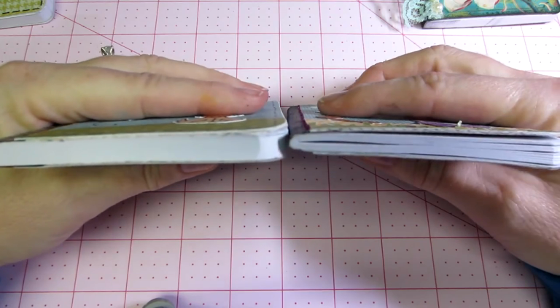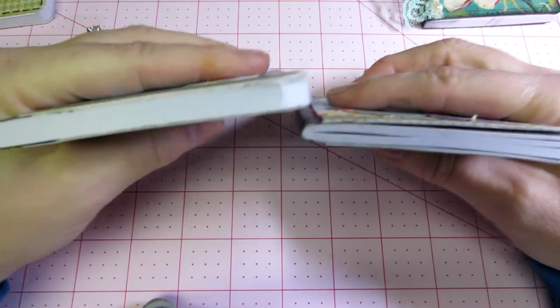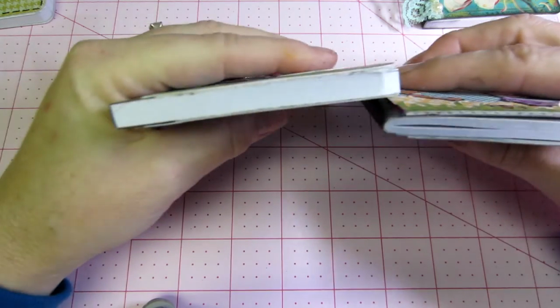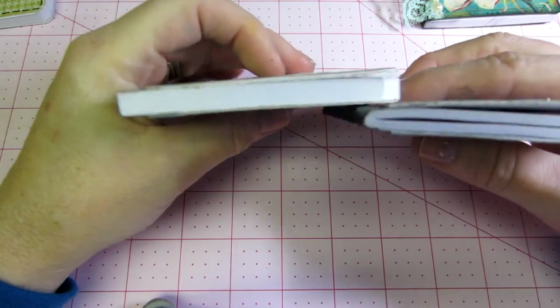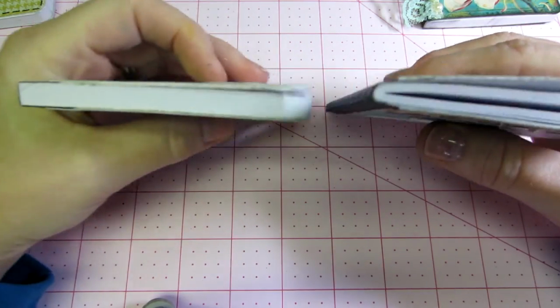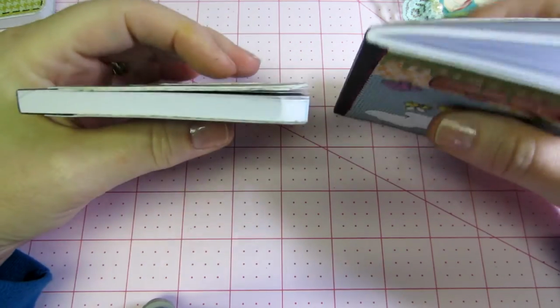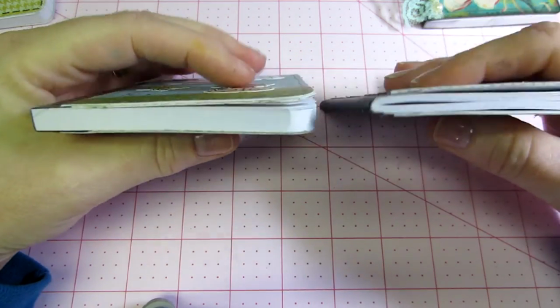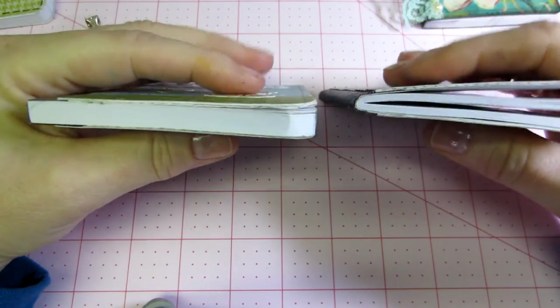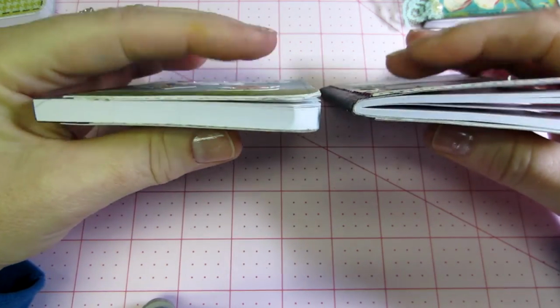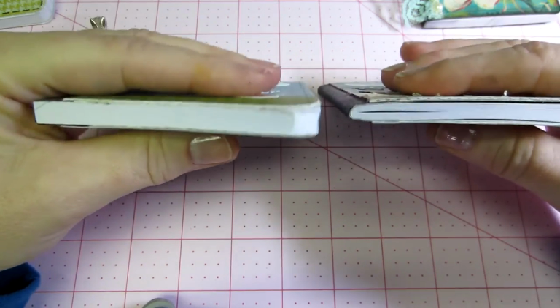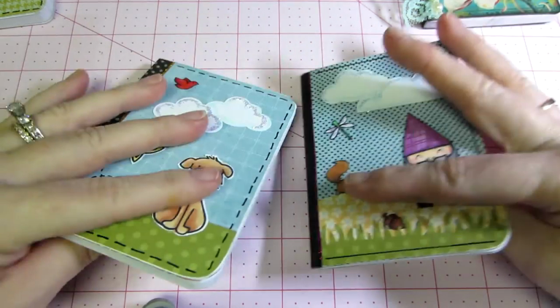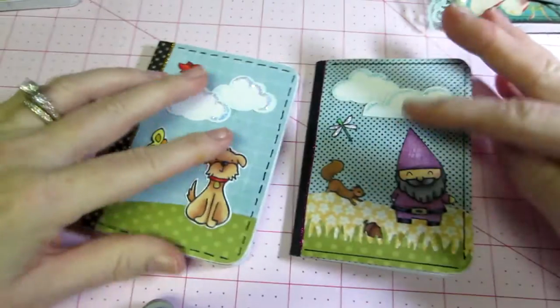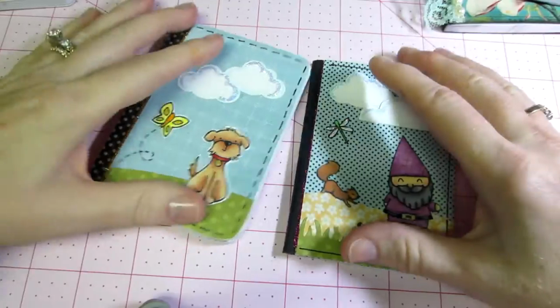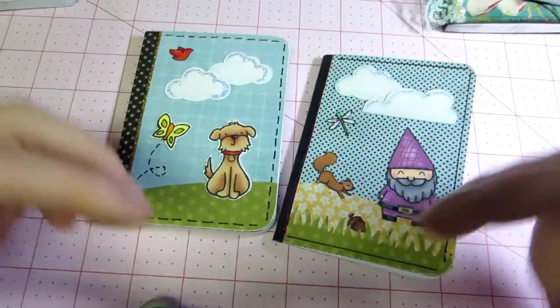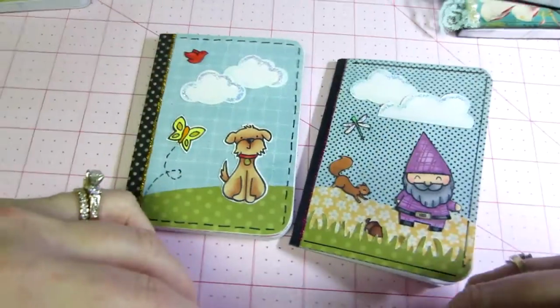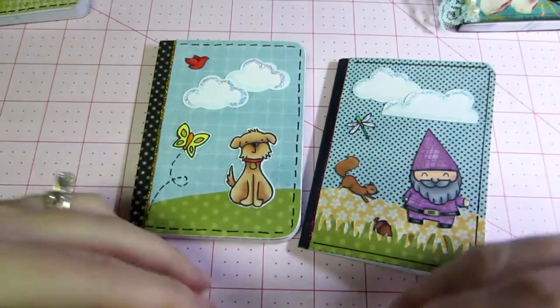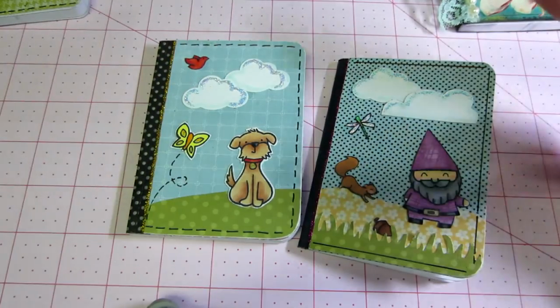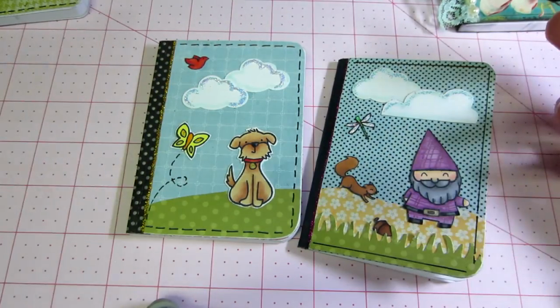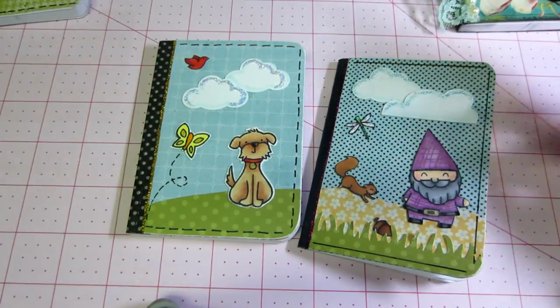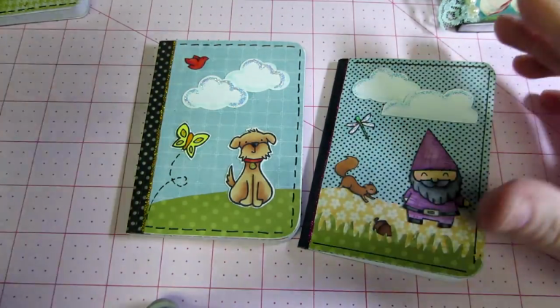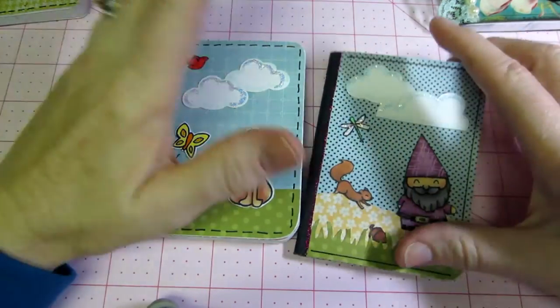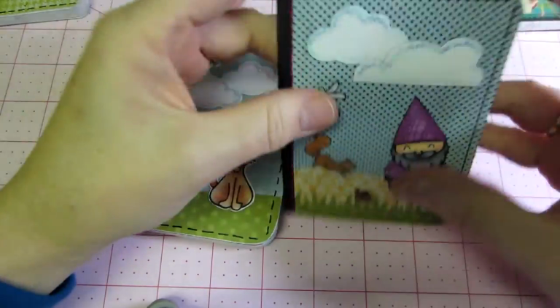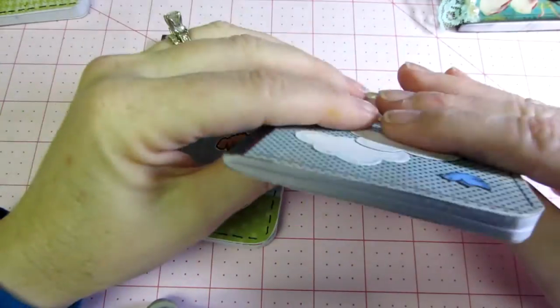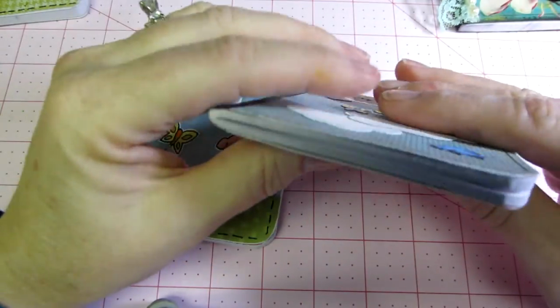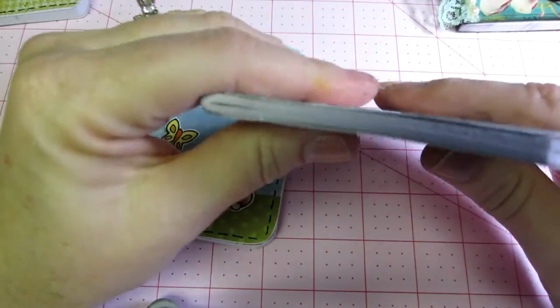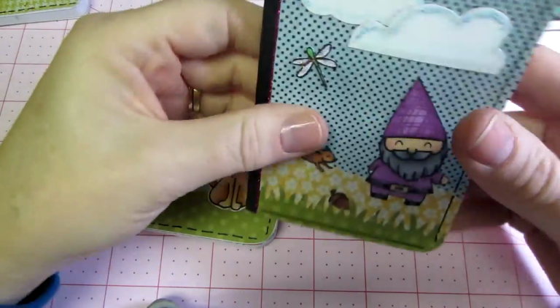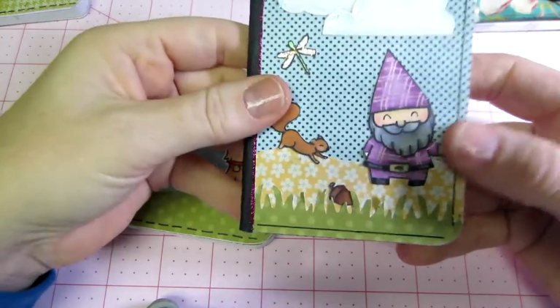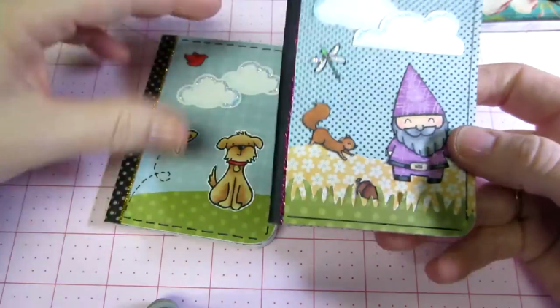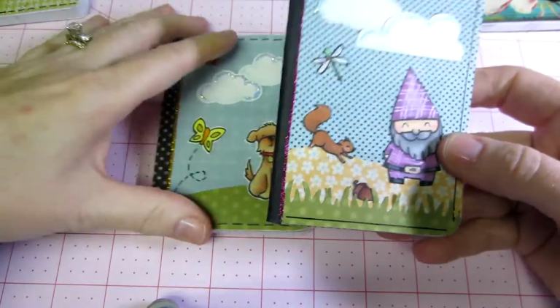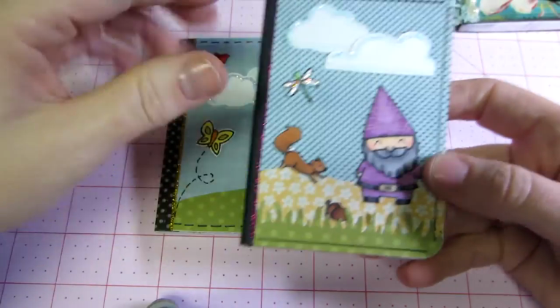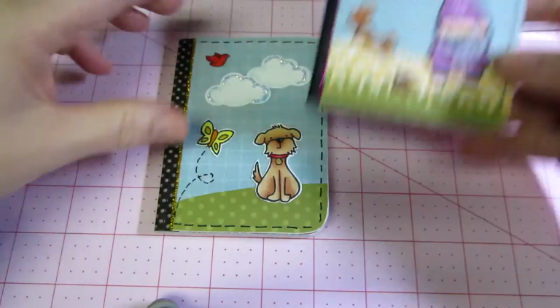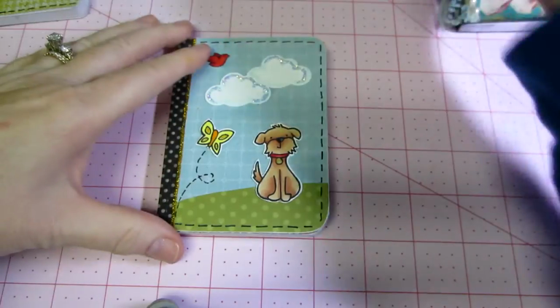There's definitely a difference in quality — one's thinner, one's thicker, one has a little bit better construction. I mean, I think they're like three for a dollar, so you can't really be too picky. But this isn't one of my favorites.